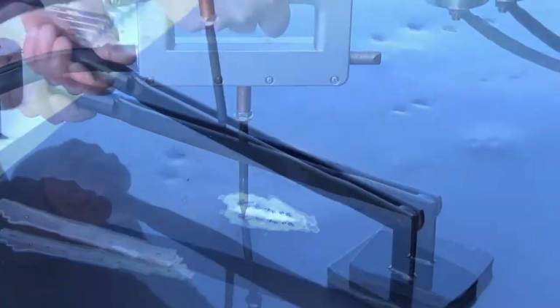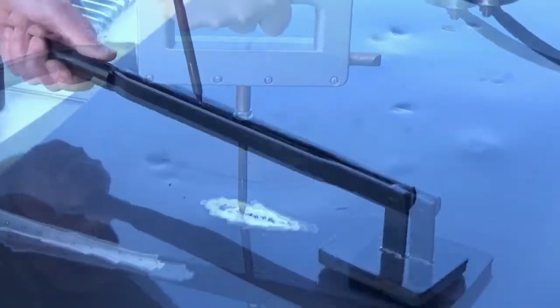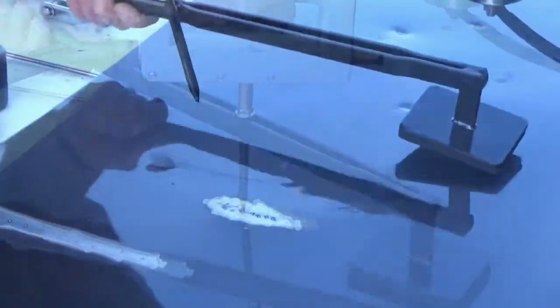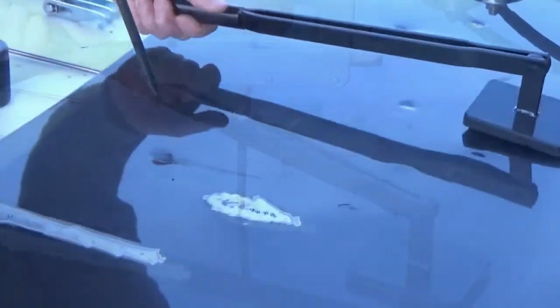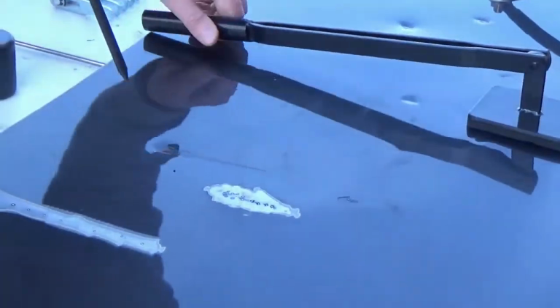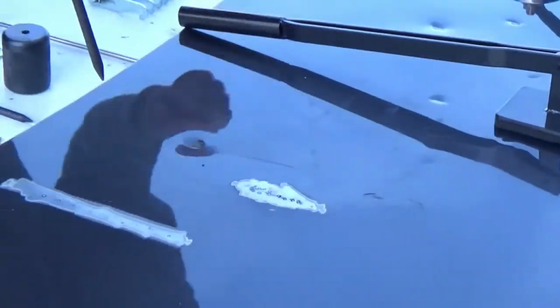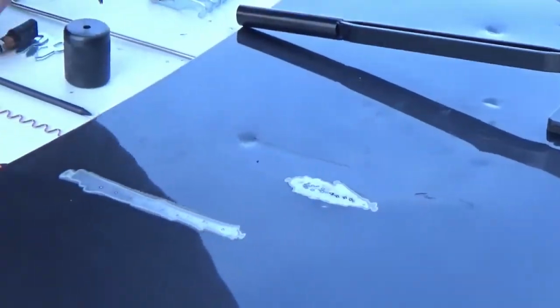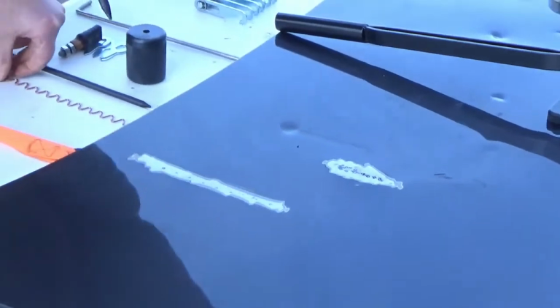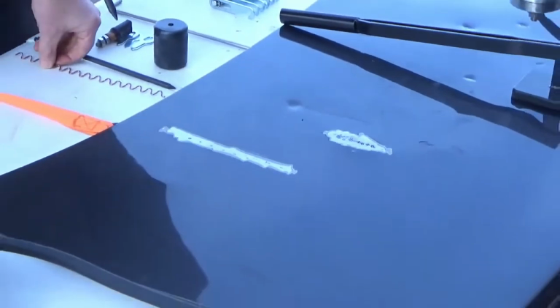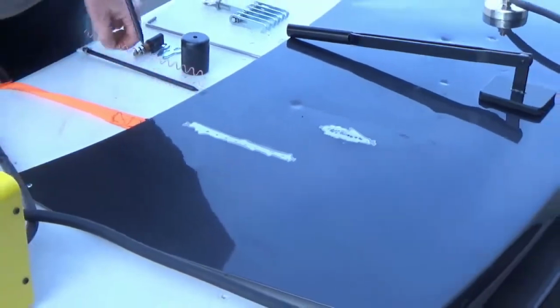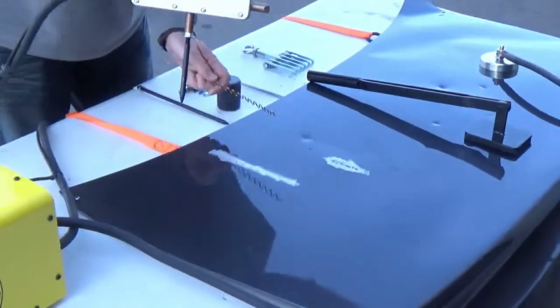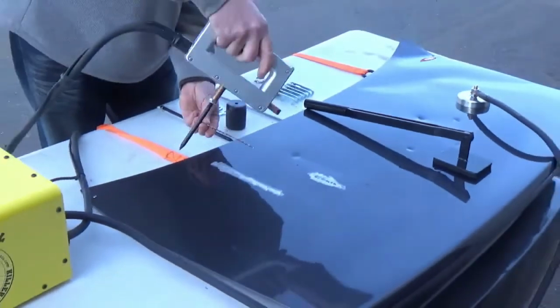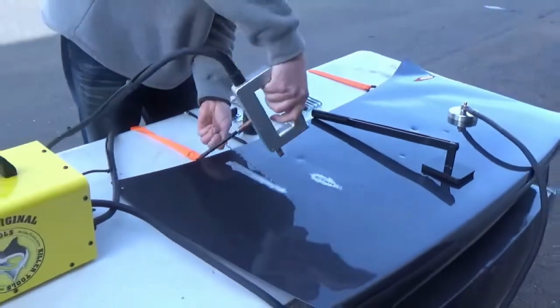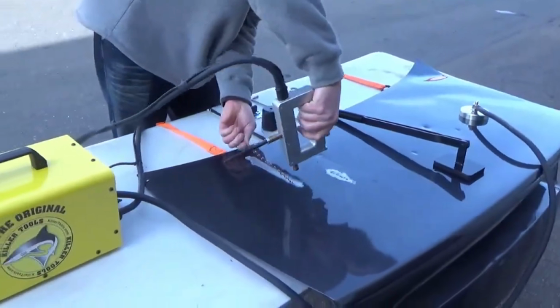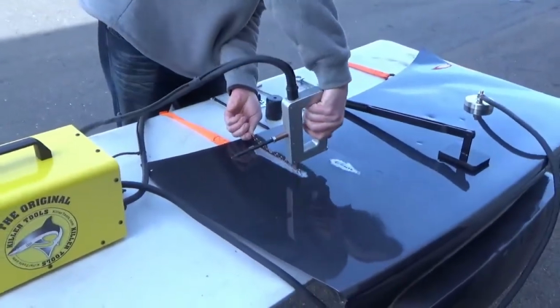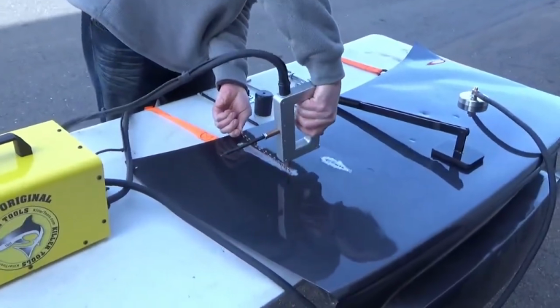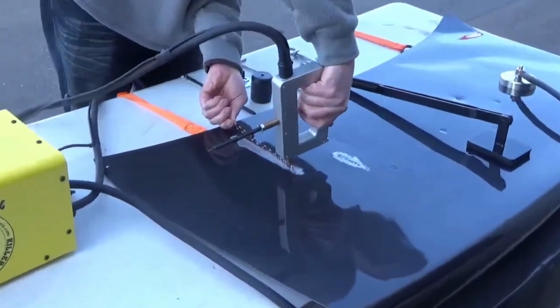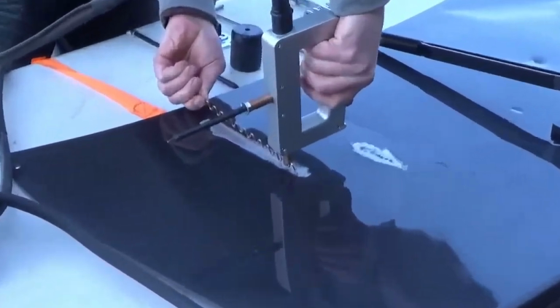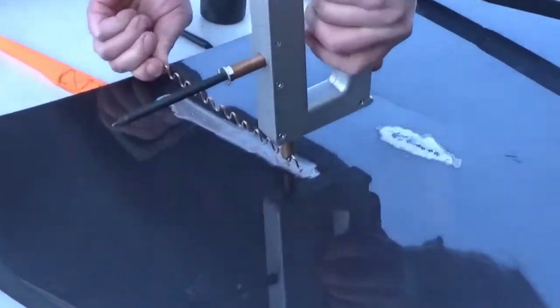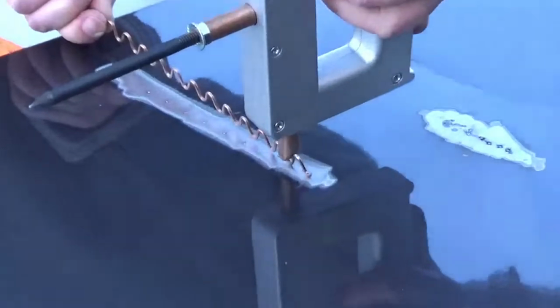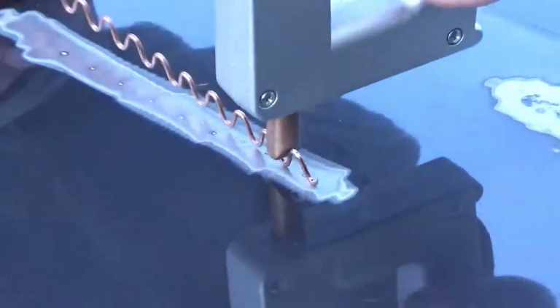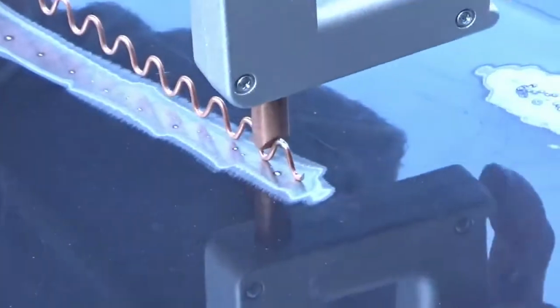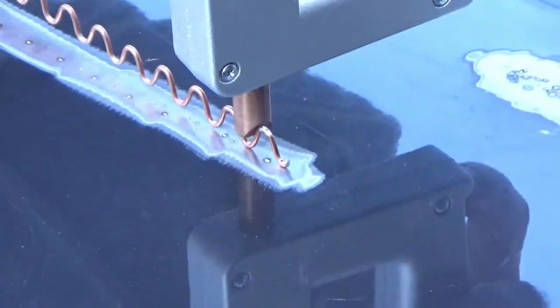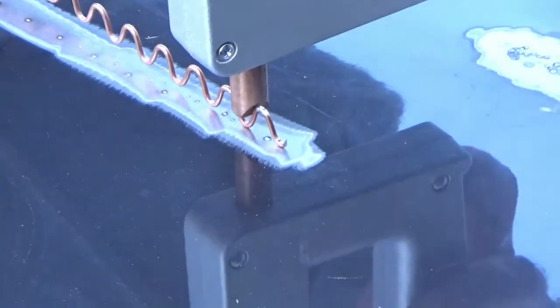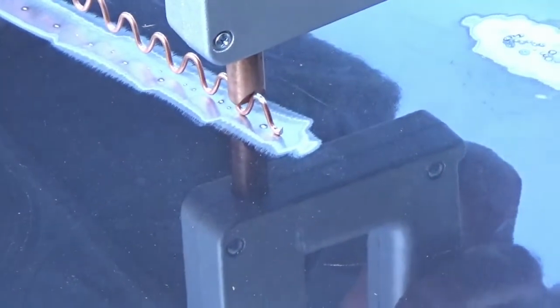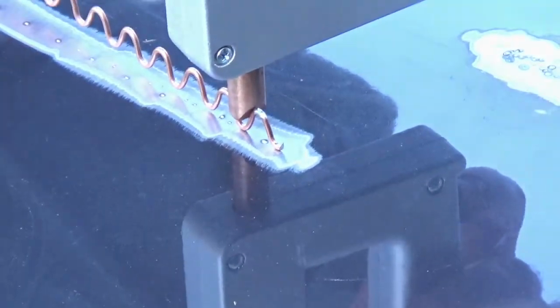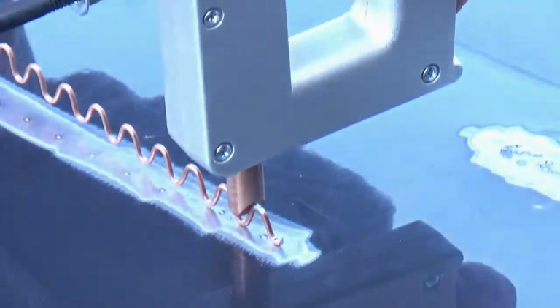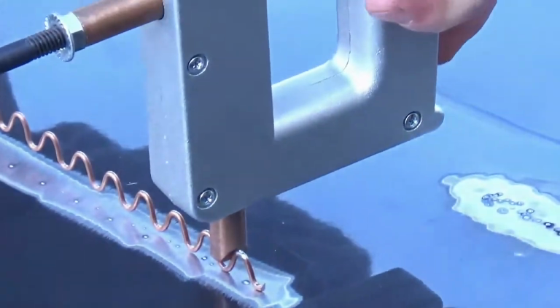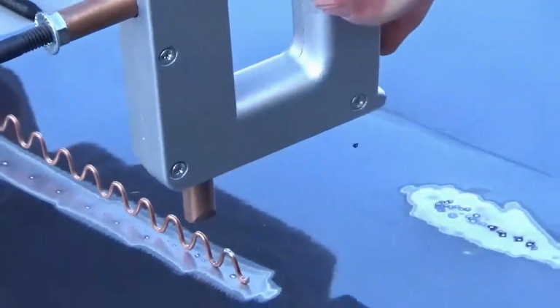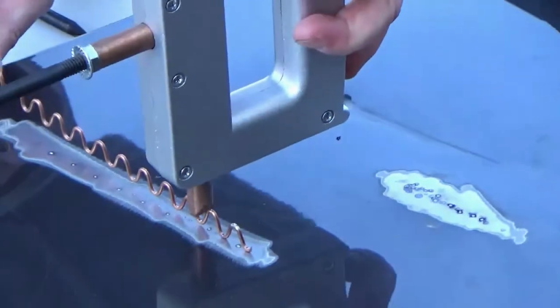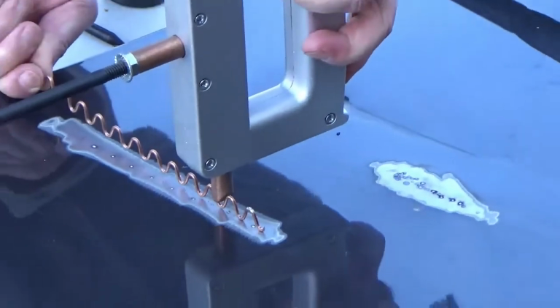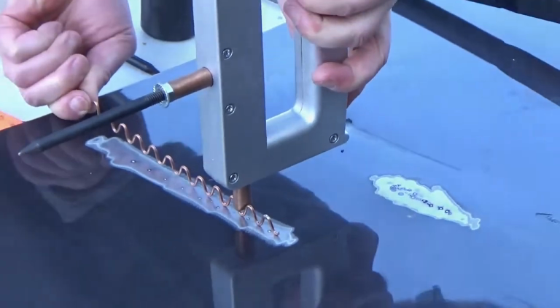When working on creases, wiggle wire is always a good option. Turn up the timer between 2 and 4 for a solid weld of the wiggle wire to the panel. You can then use the 5-fingered claw with your slide hammer to pull on the crease.